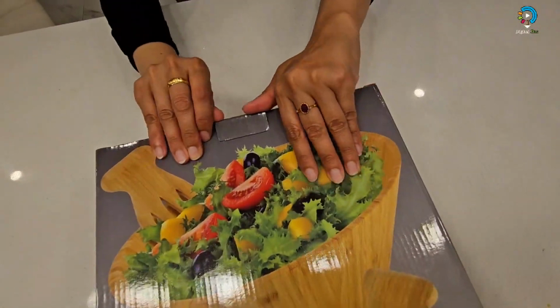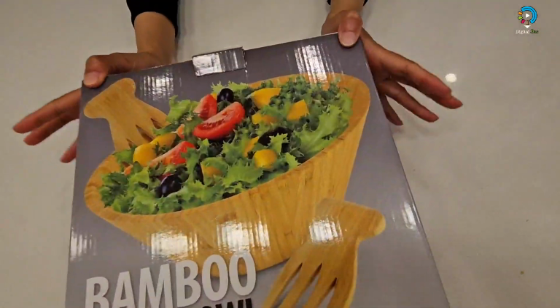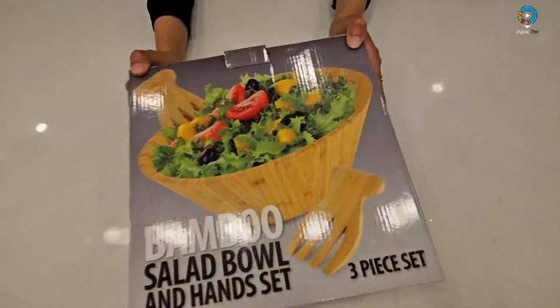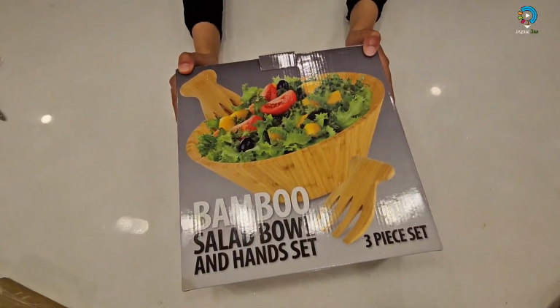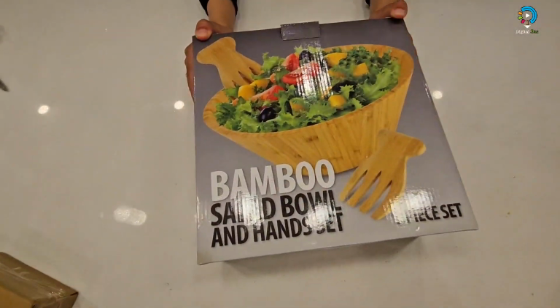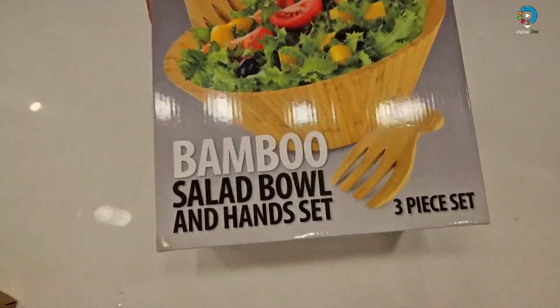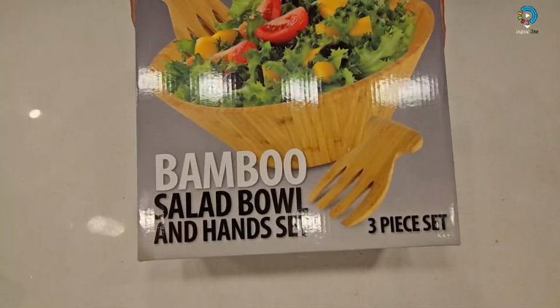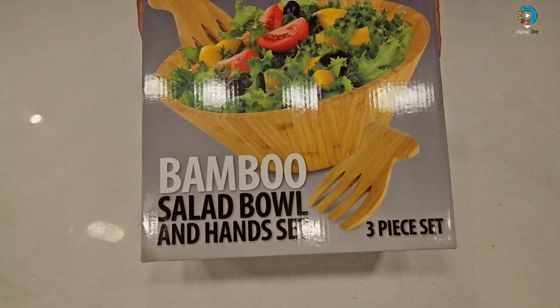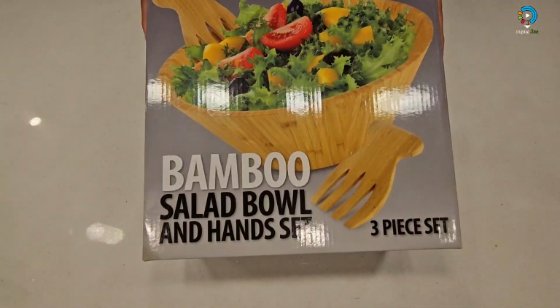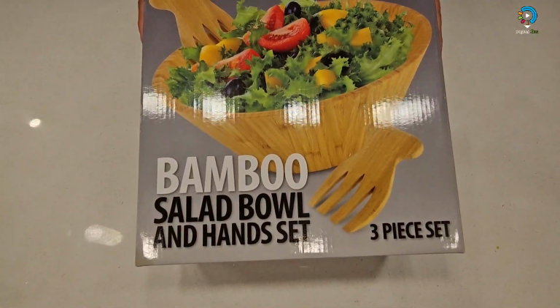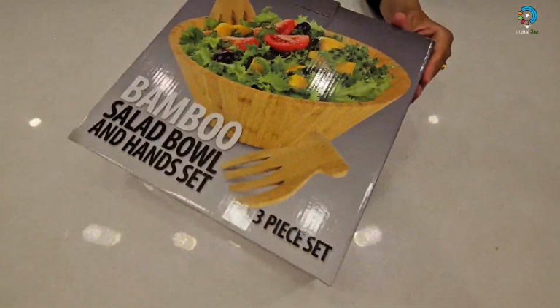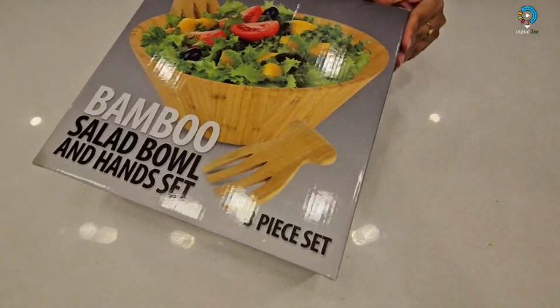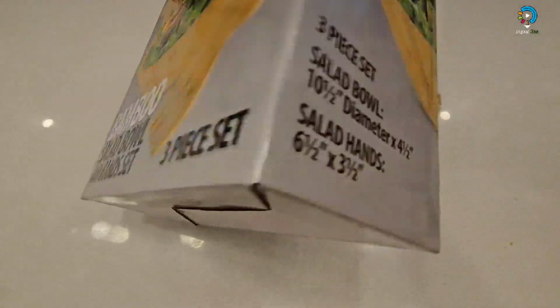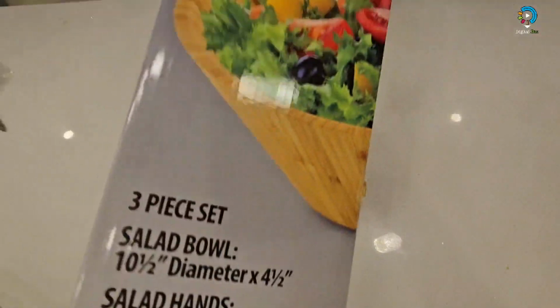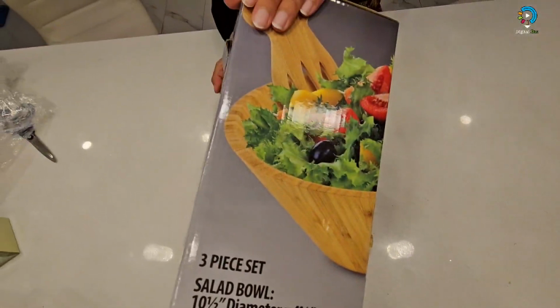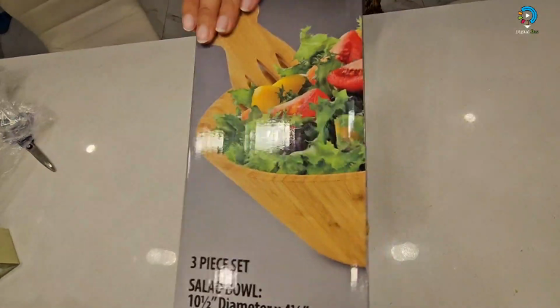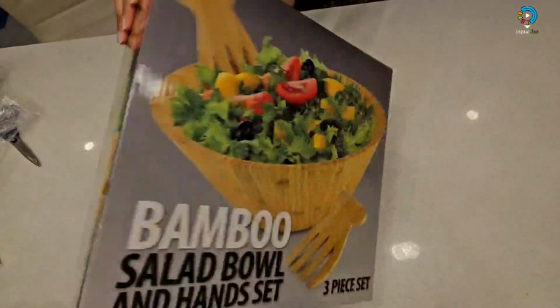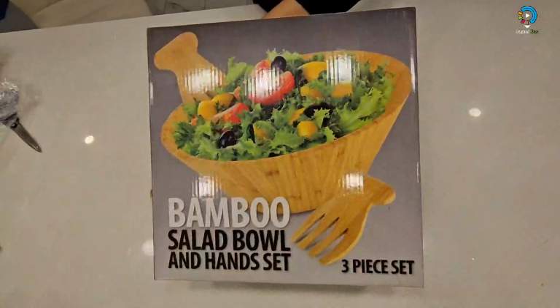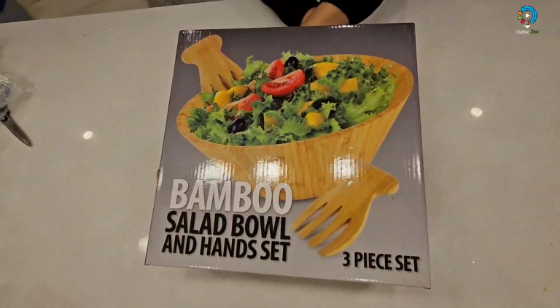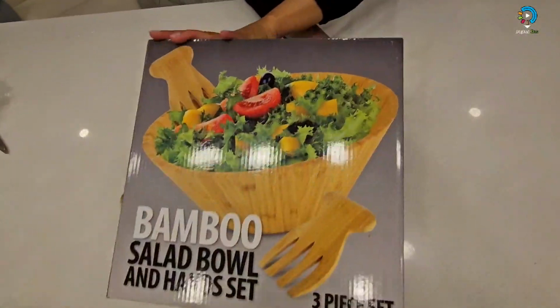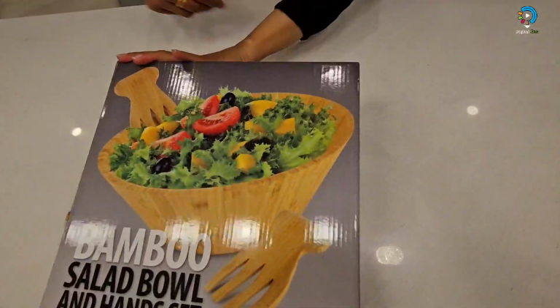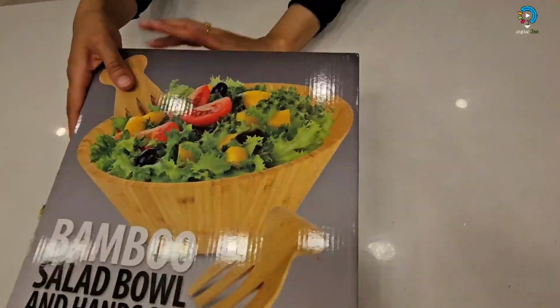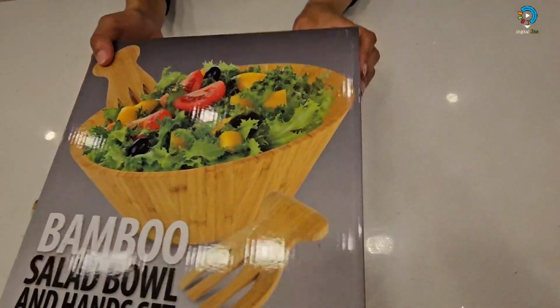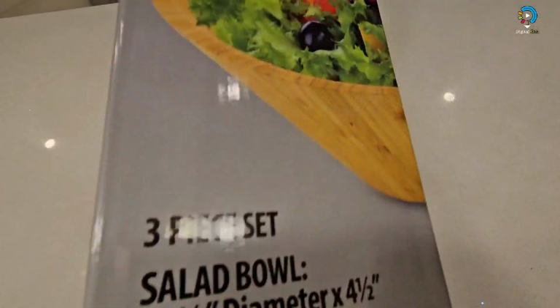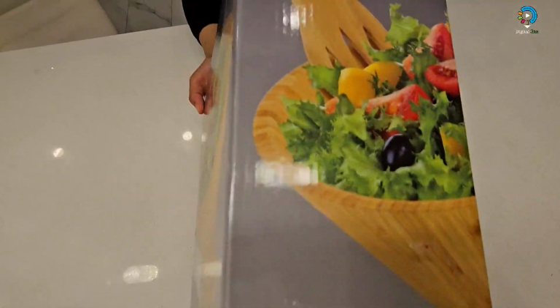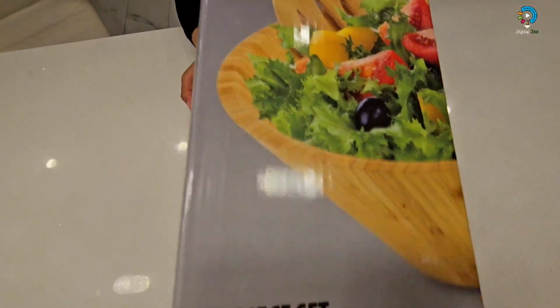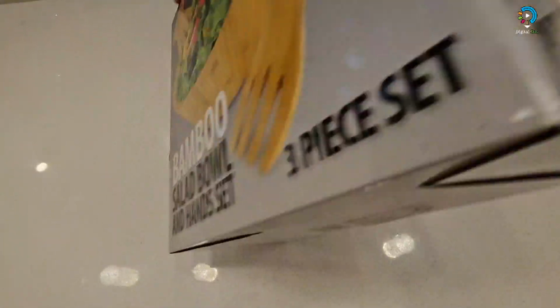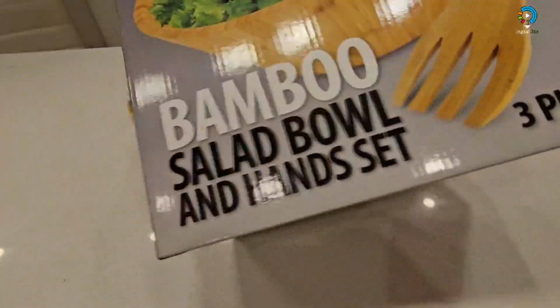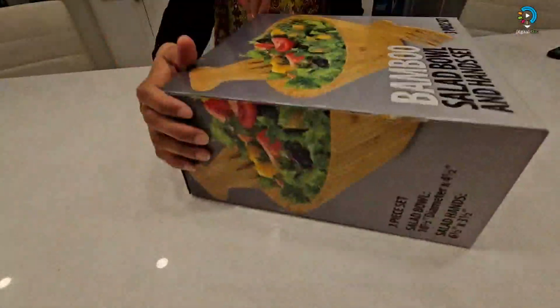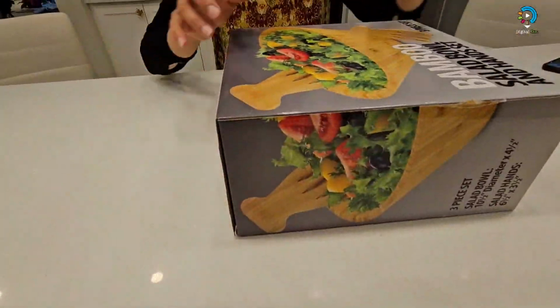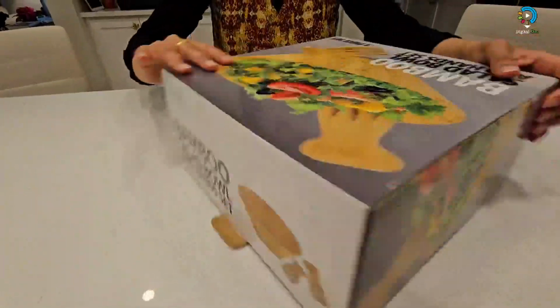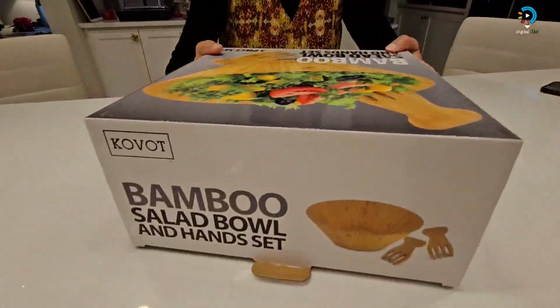Next I will show you all the sides — that is all.